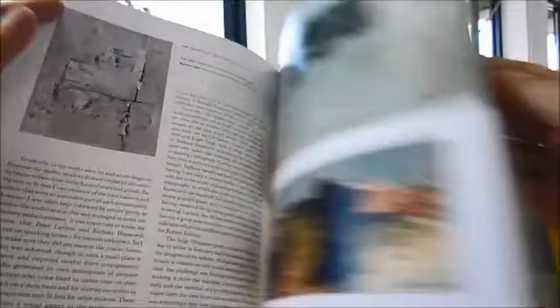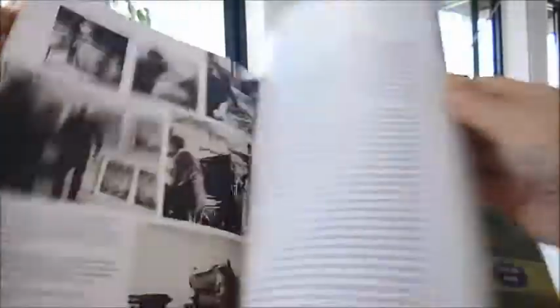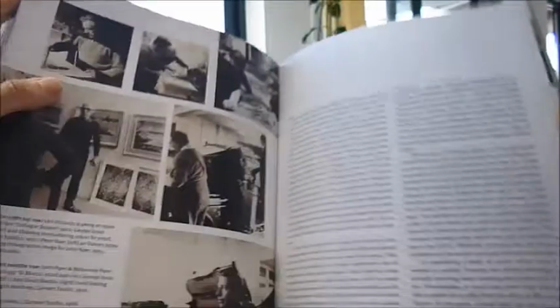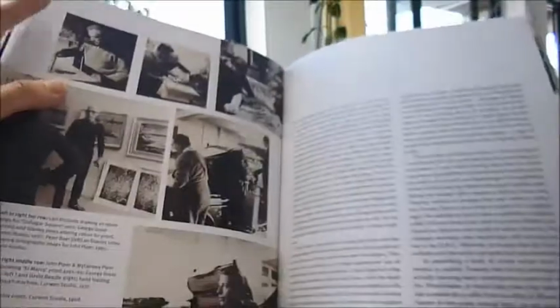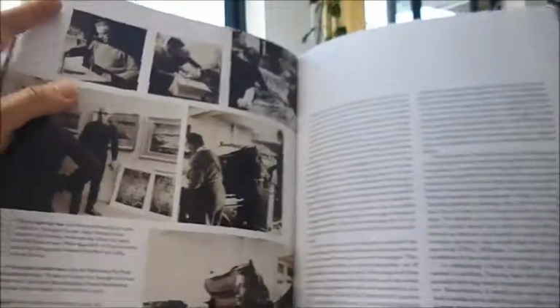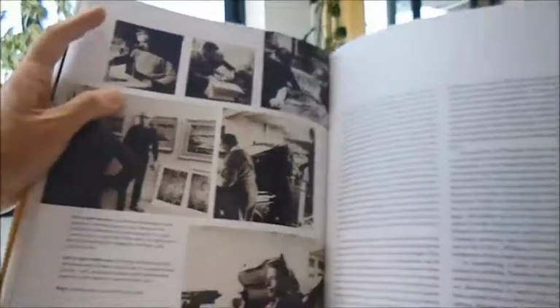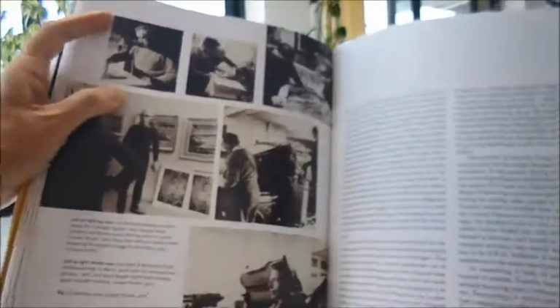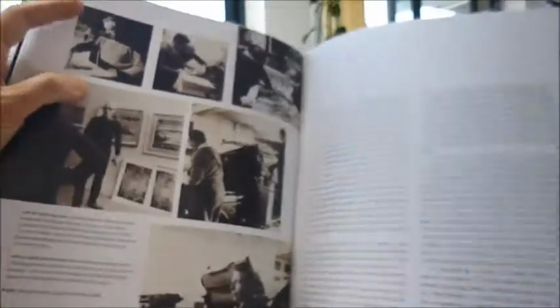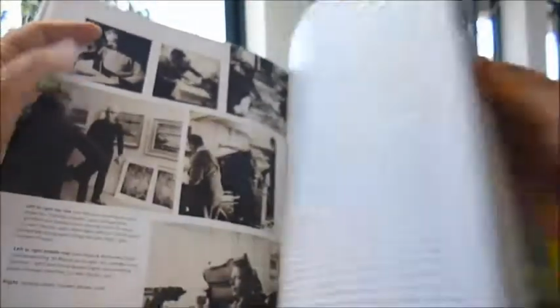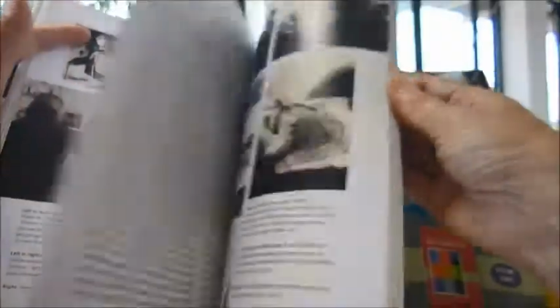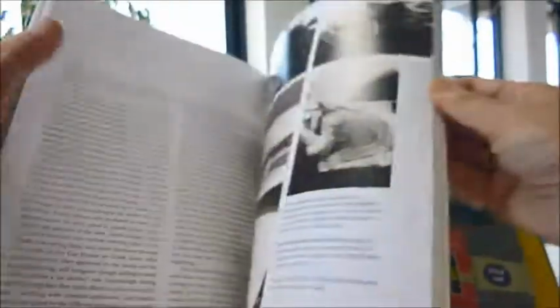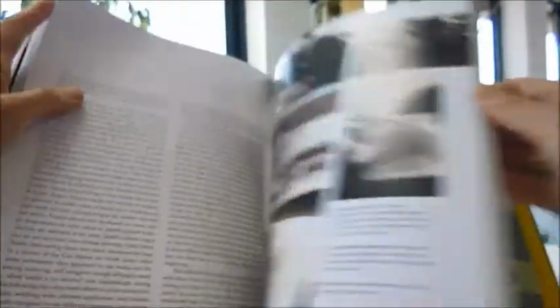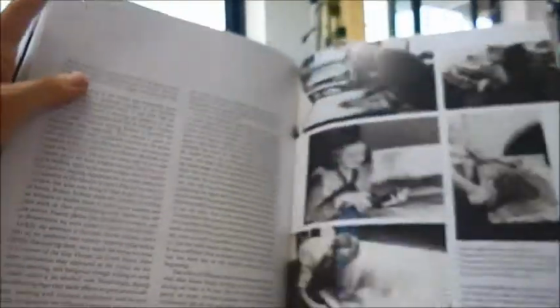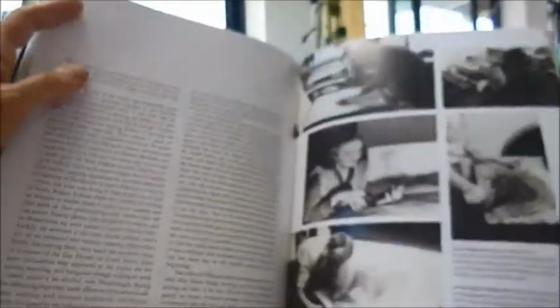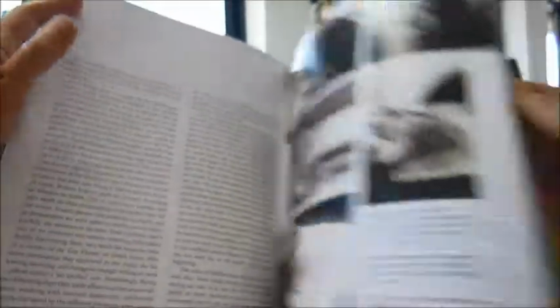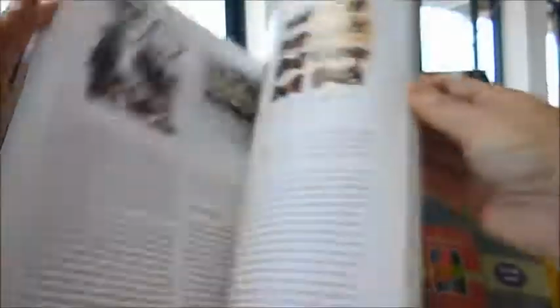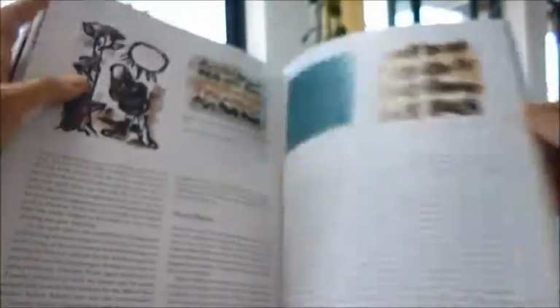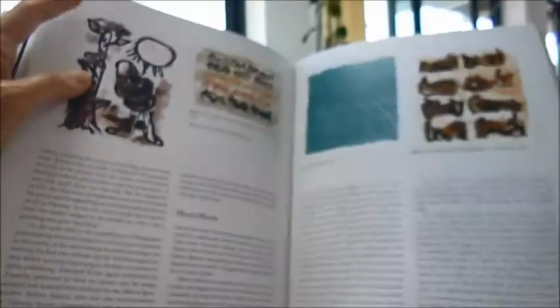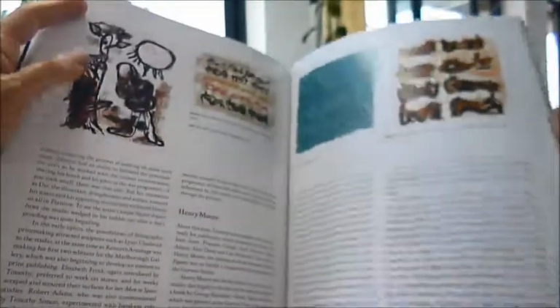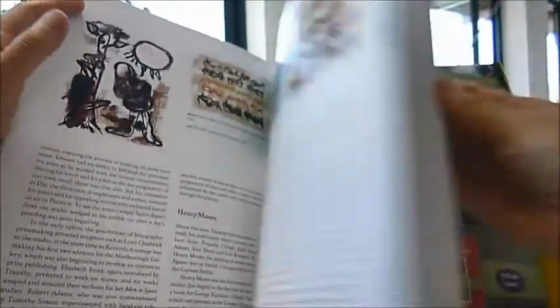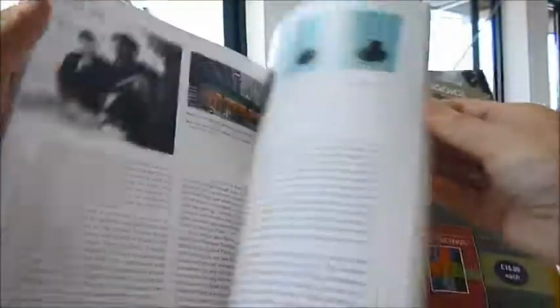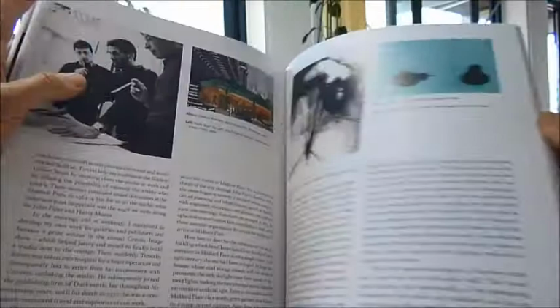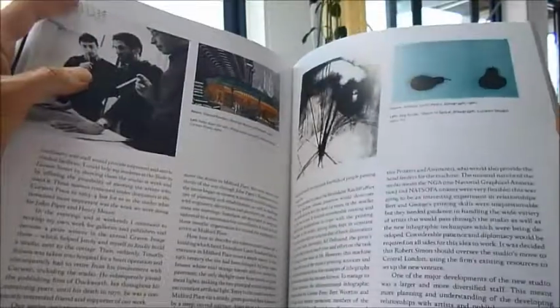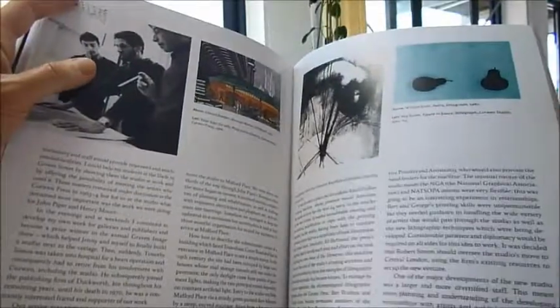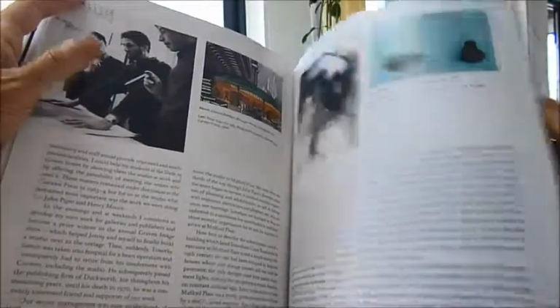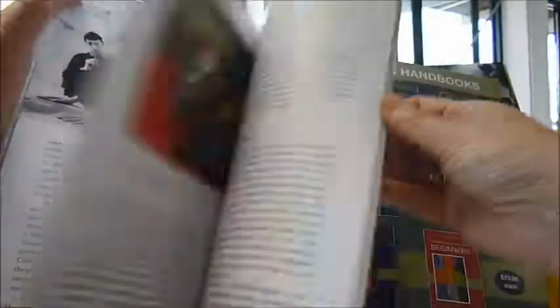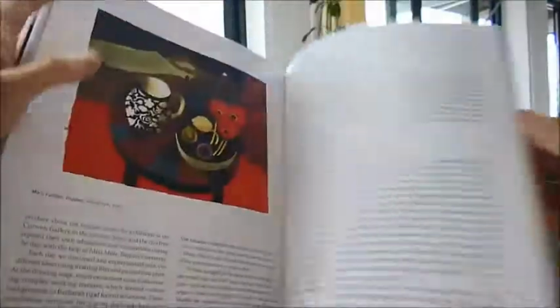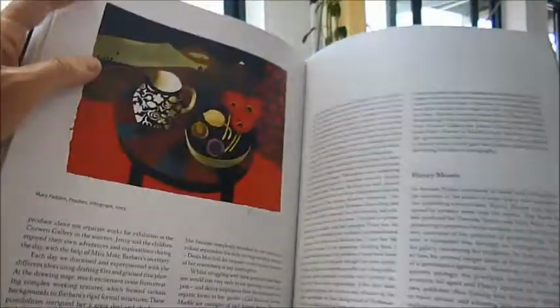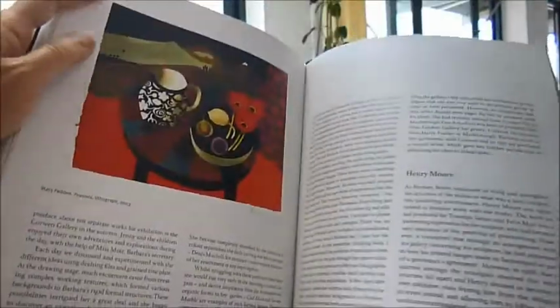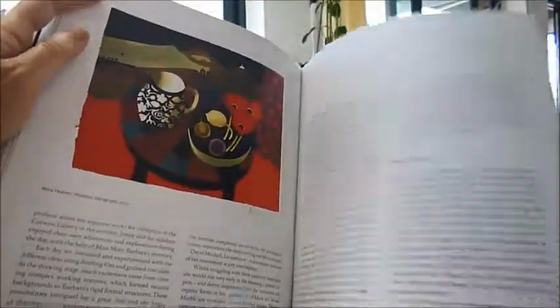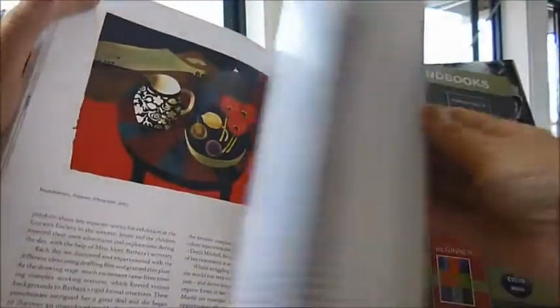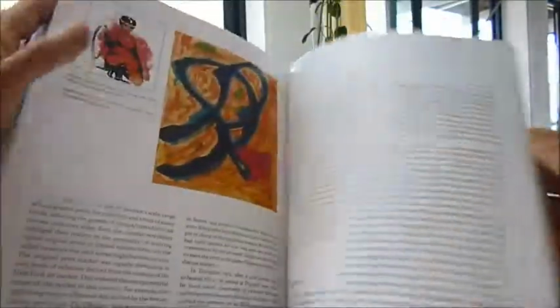He also worked with Hockney, Proctor, Kitaj, Beattie, Alan Davie, Kerry Richards, Paul Arrigo, John Piper and Henry Moore.